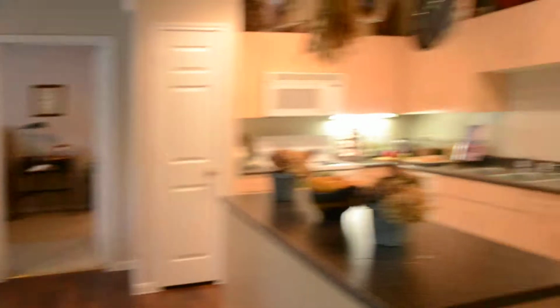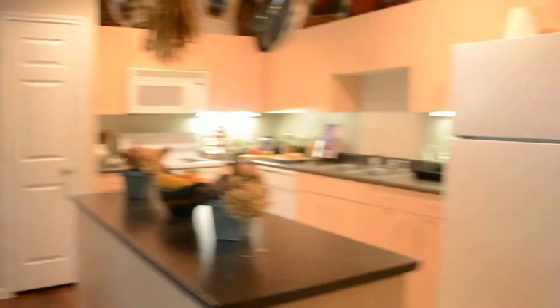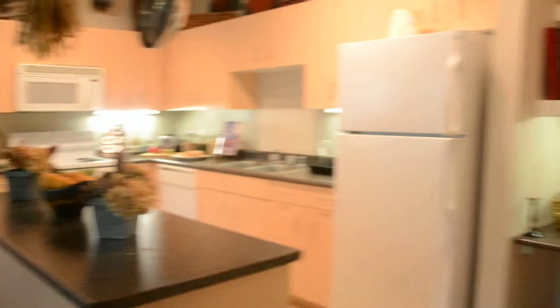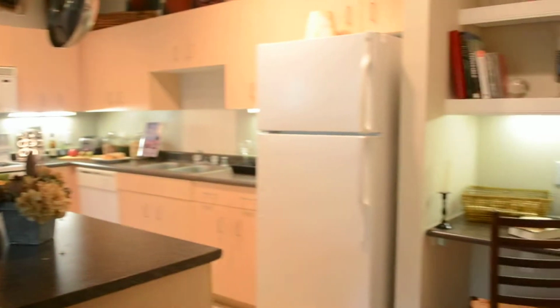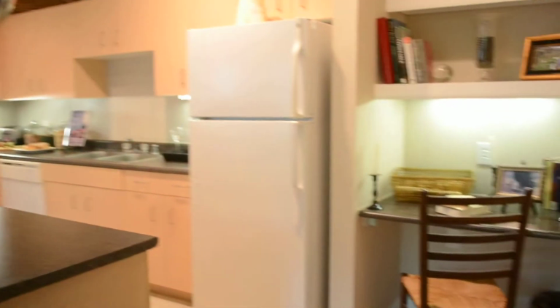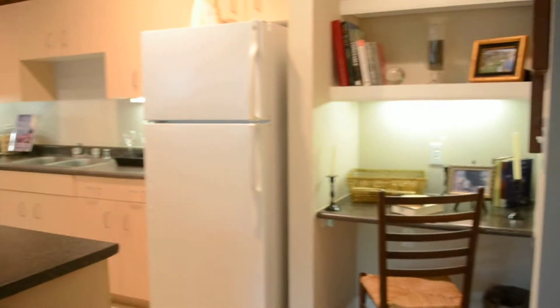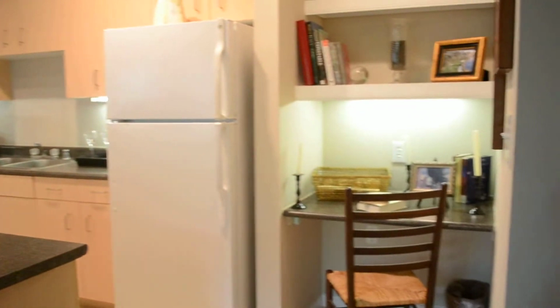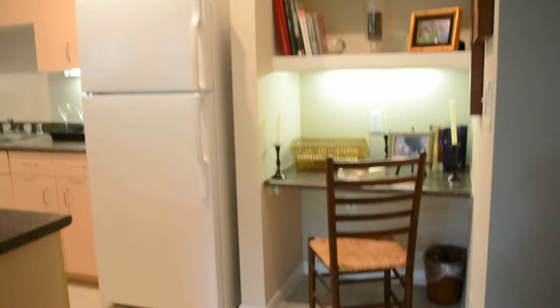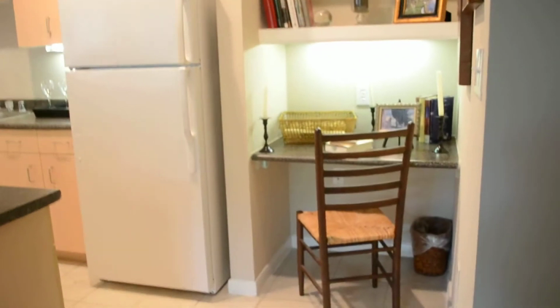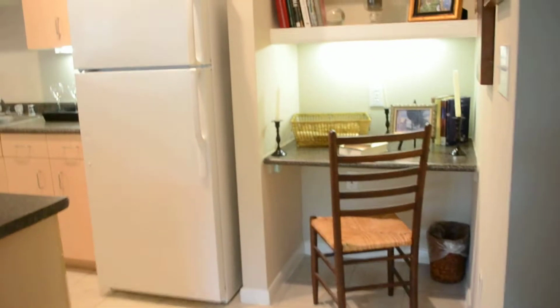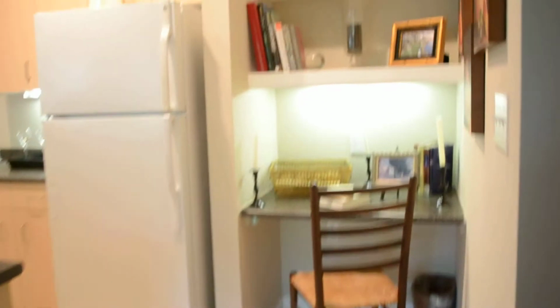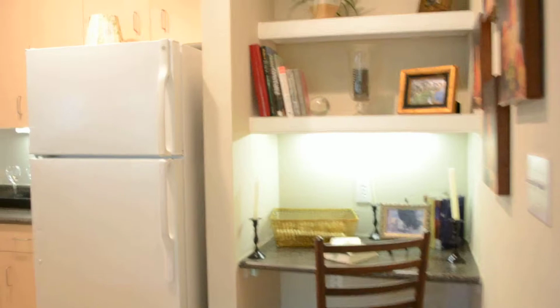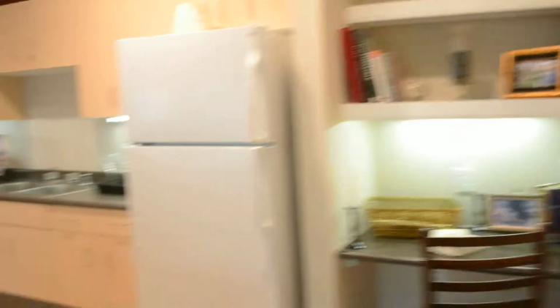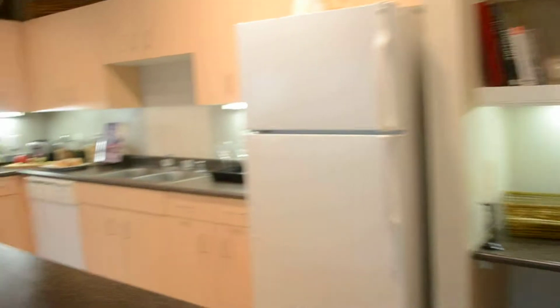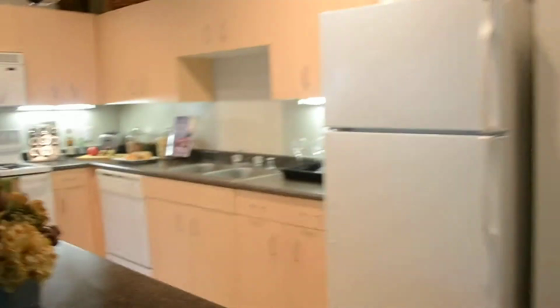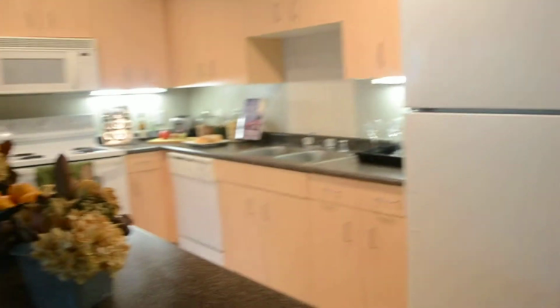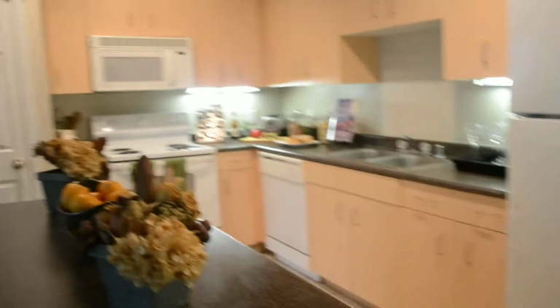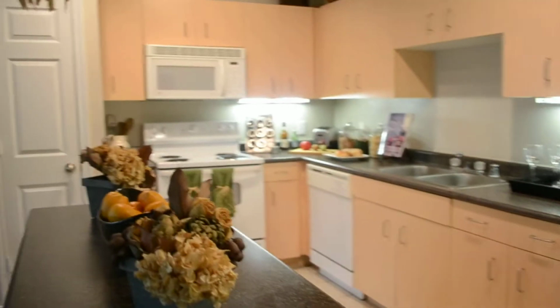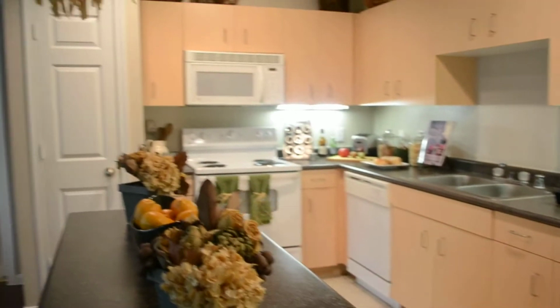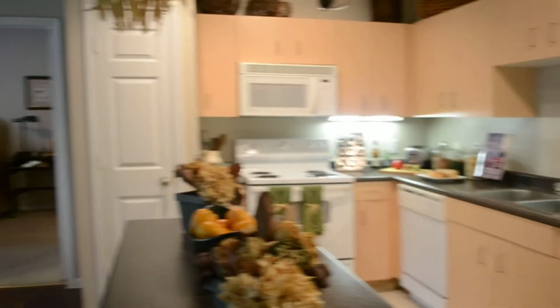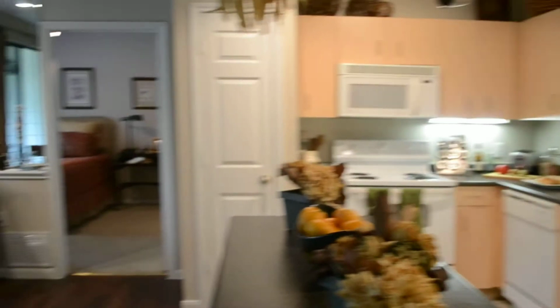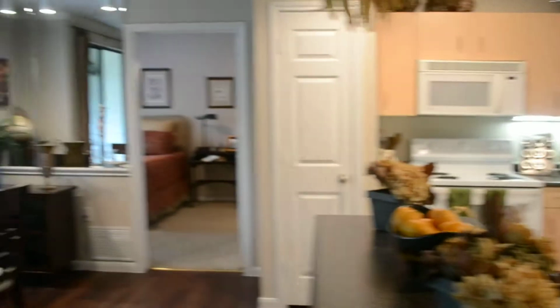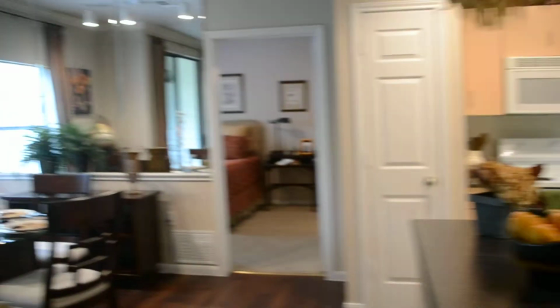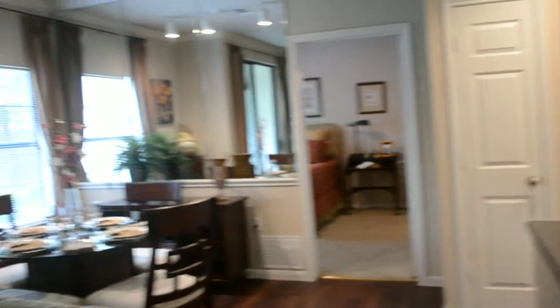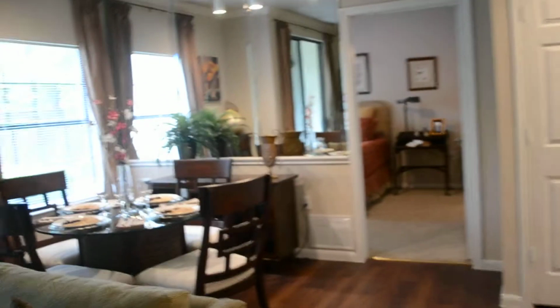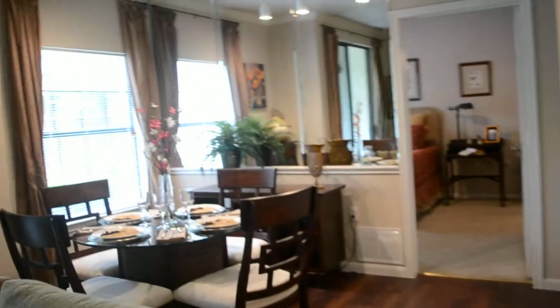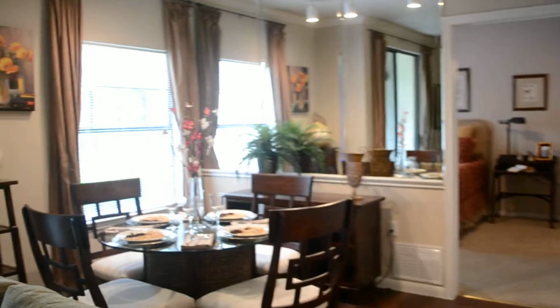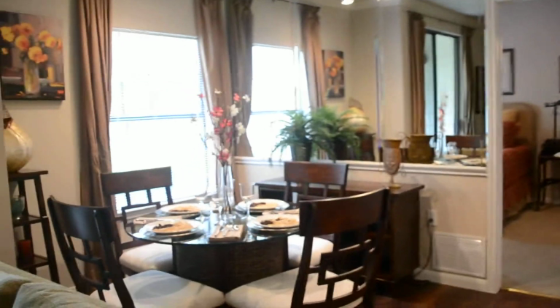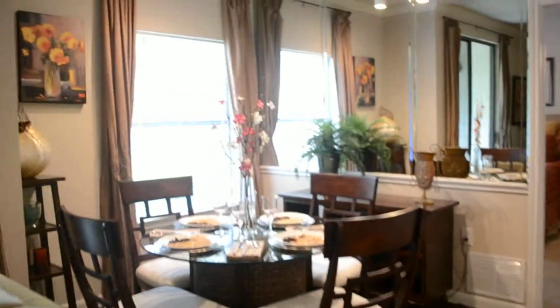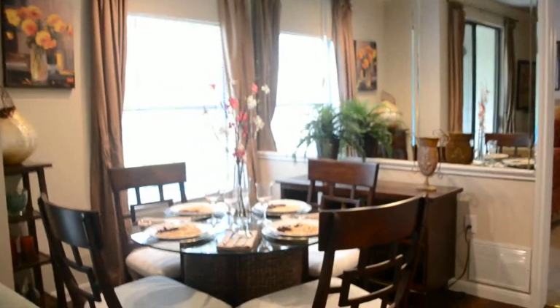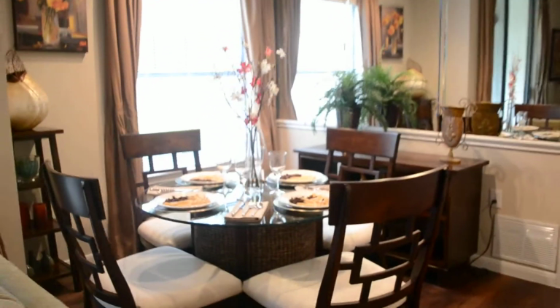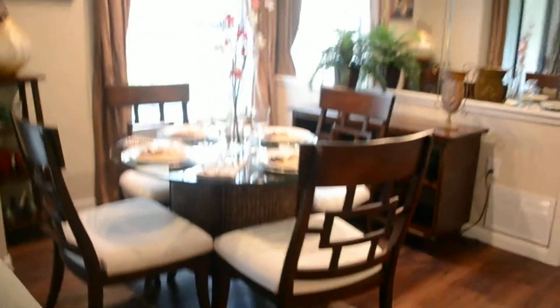Then a galley kitchen. Workstation. Dining area.